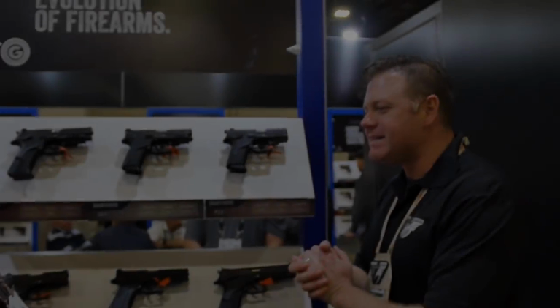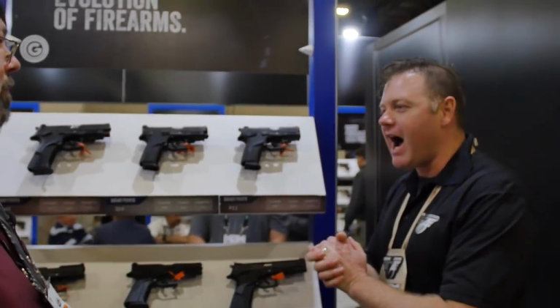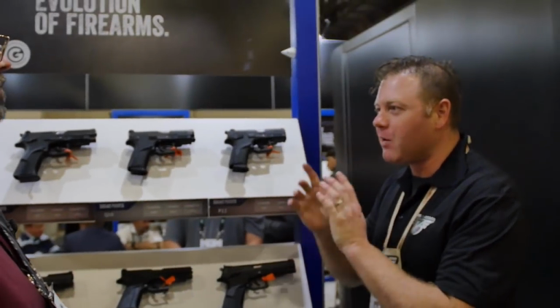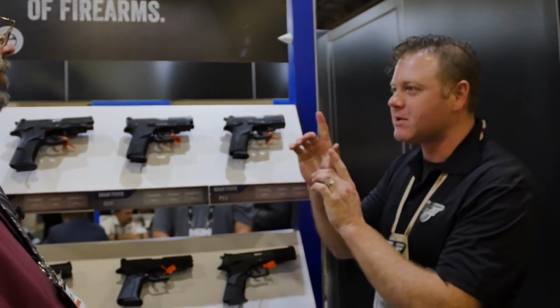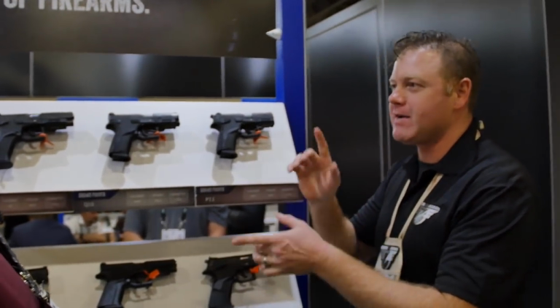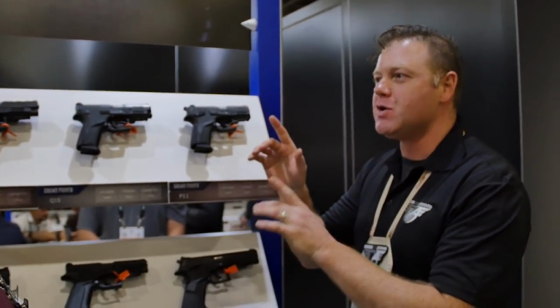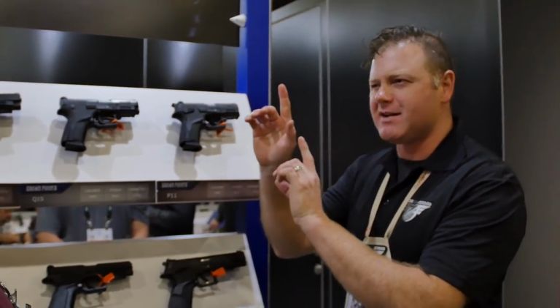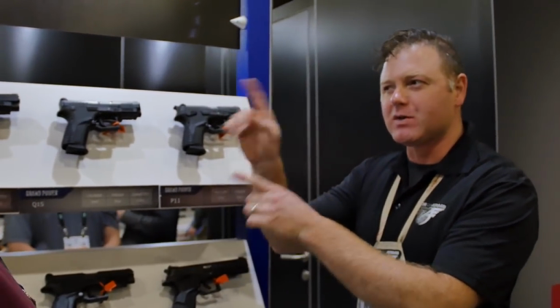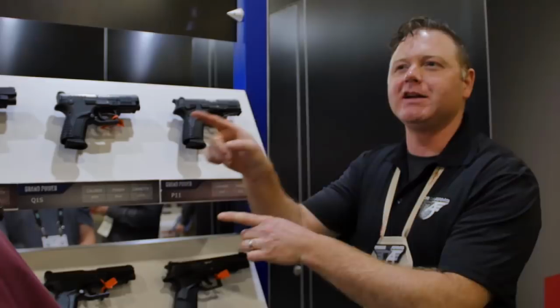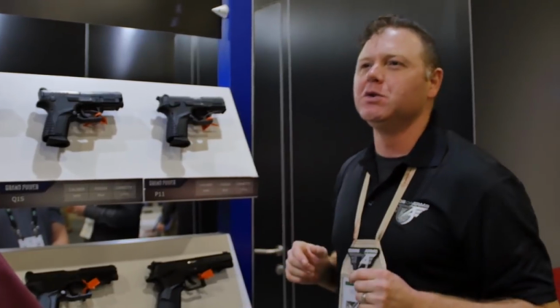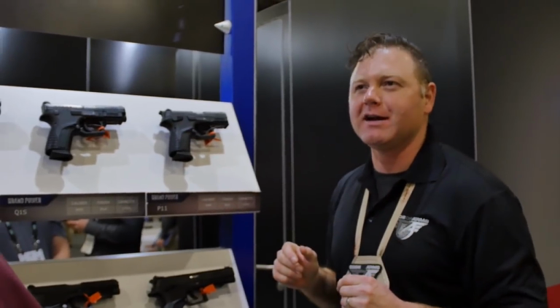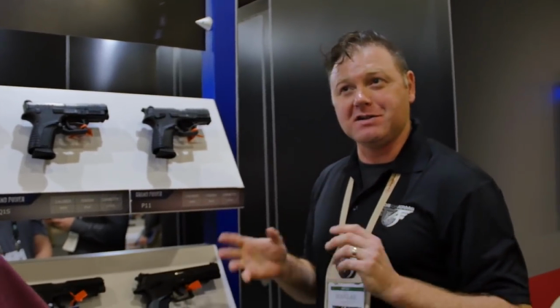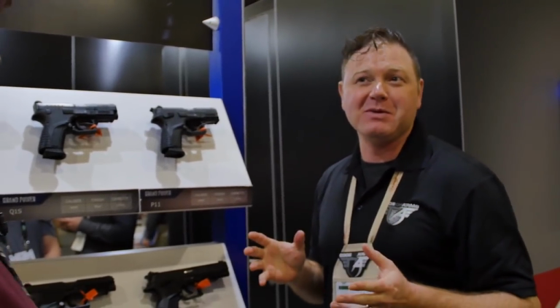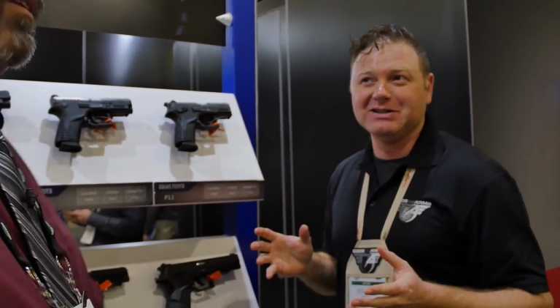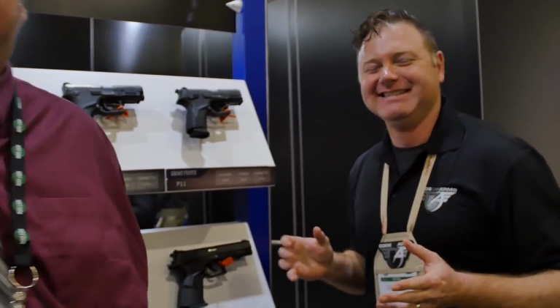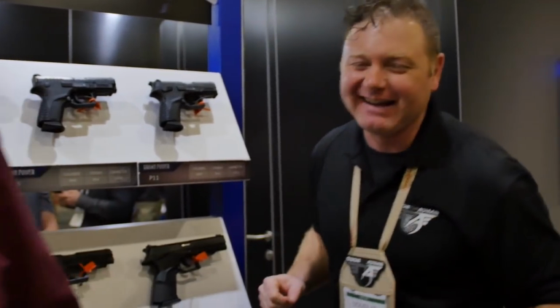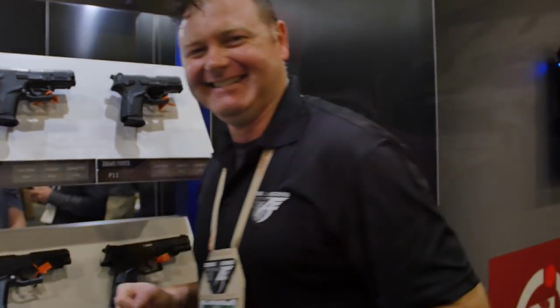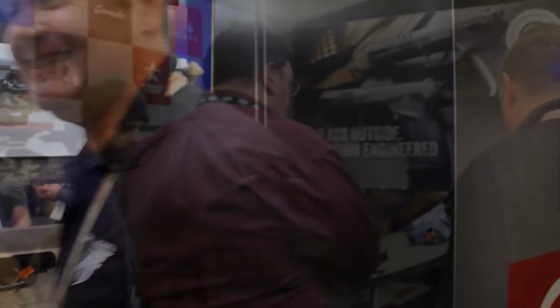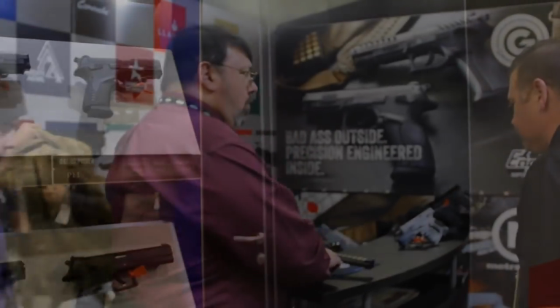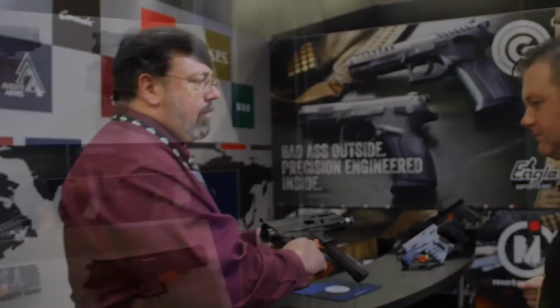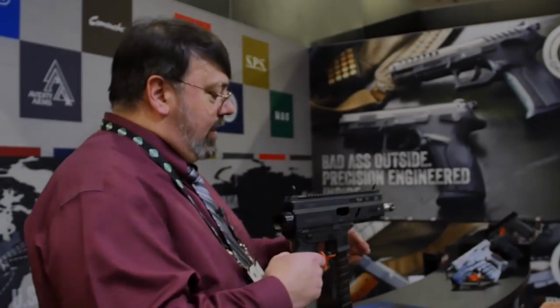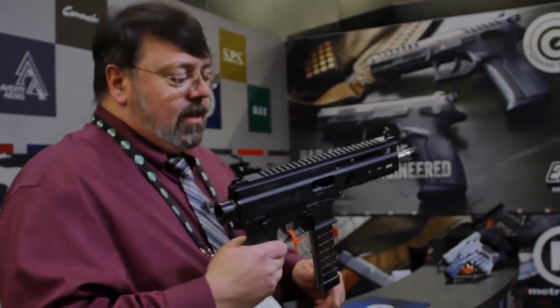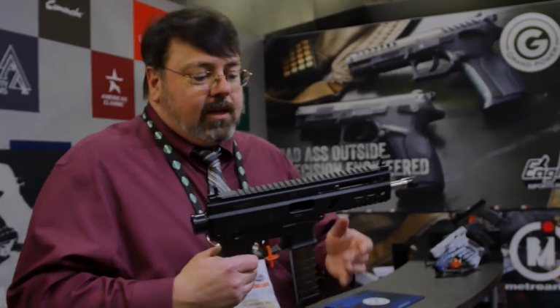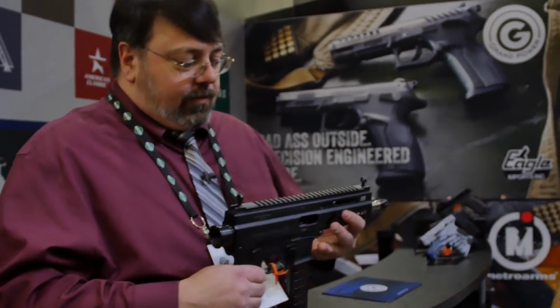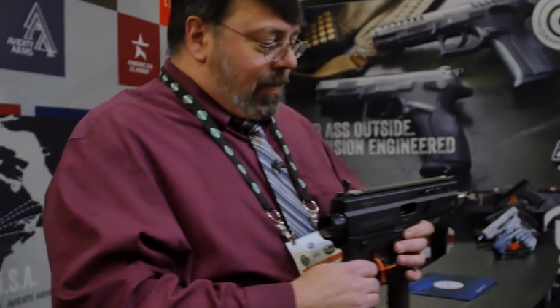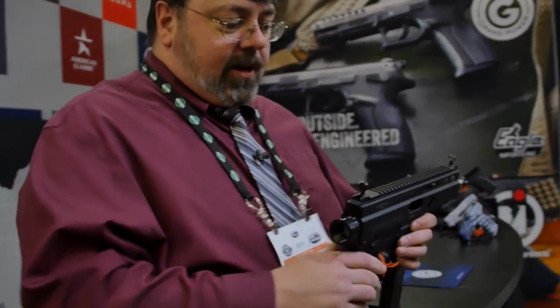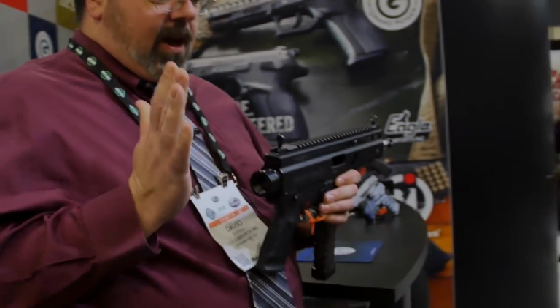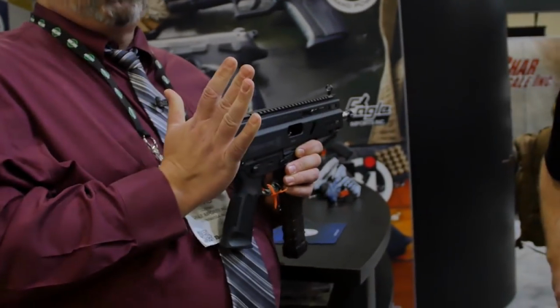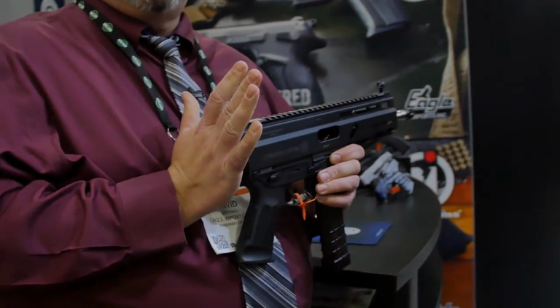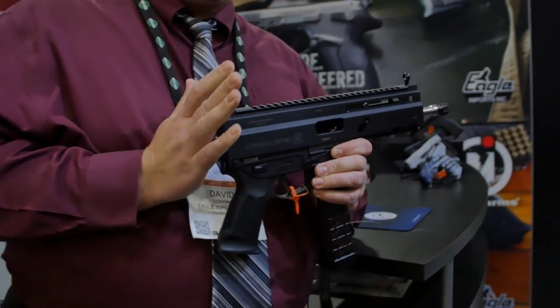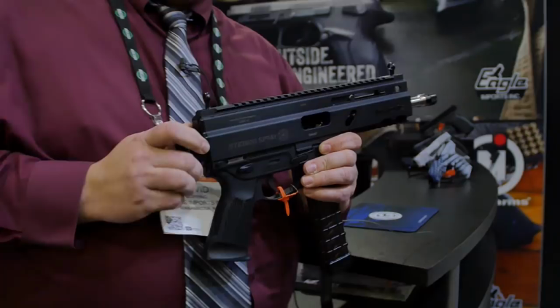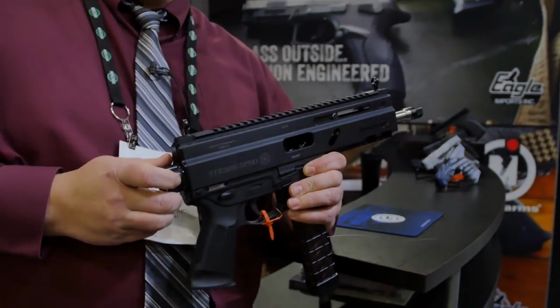Dave, when I was cruising around your booth, I saw something really funky and cool over there. Maybe we could go have a look? Let's take a walk in. So for our American market, we've got a pistol version of what's called the Strebog Carbine.